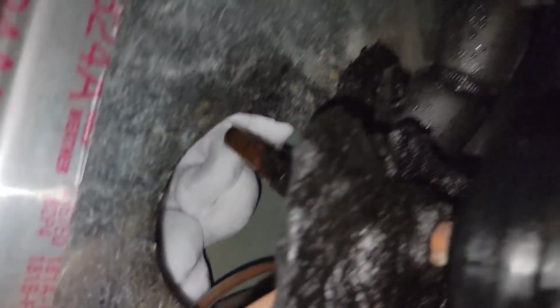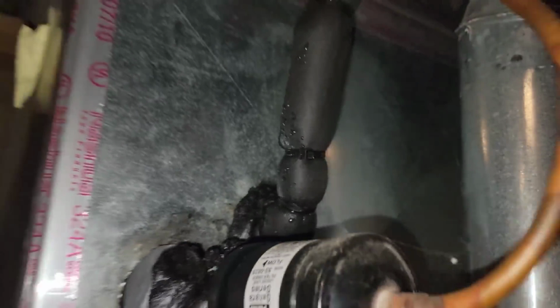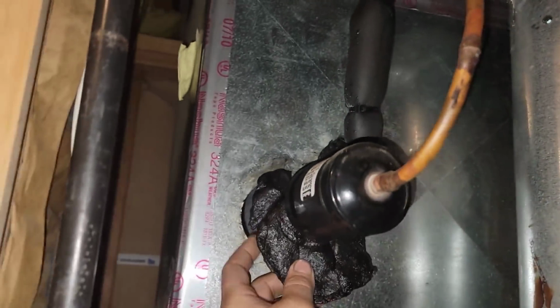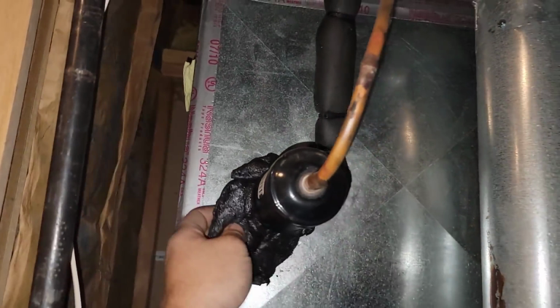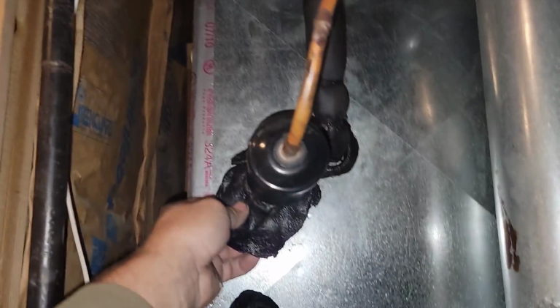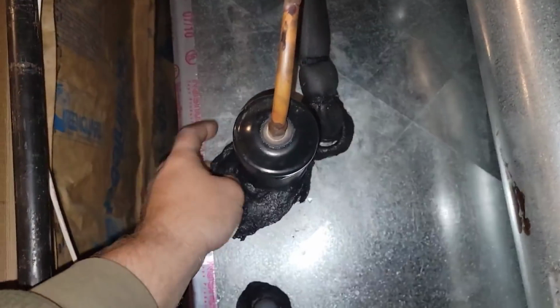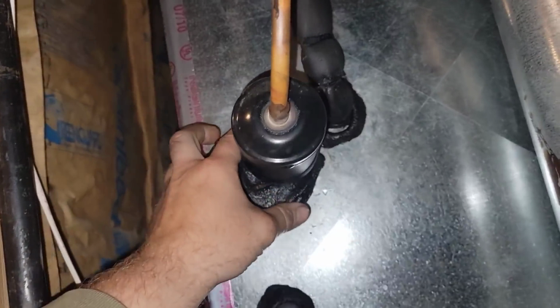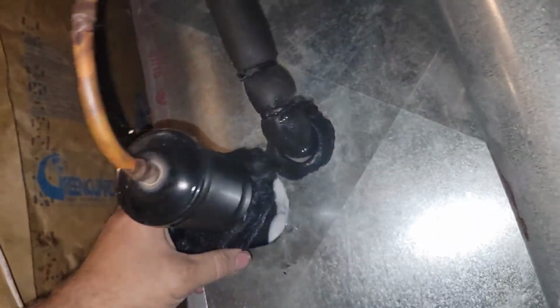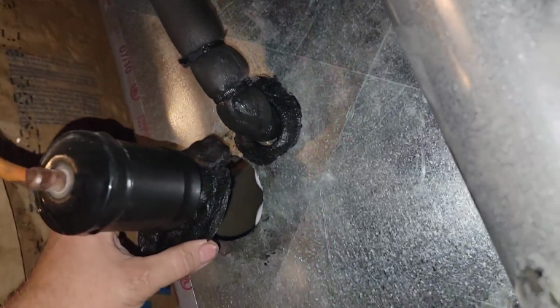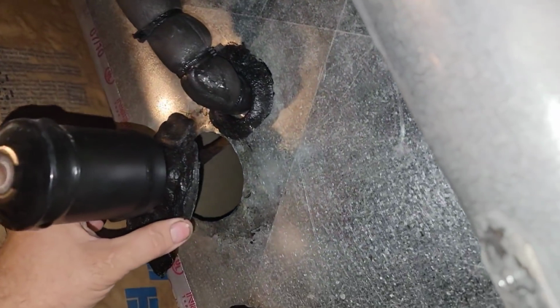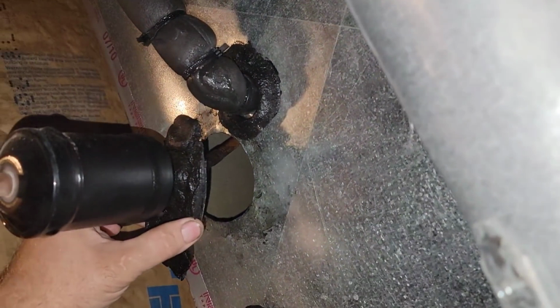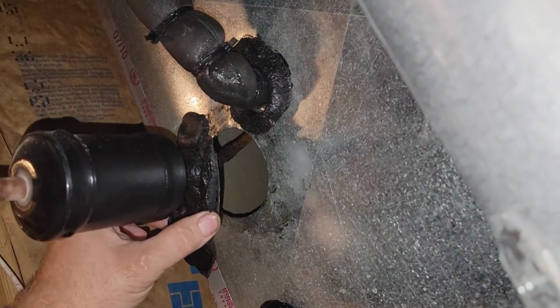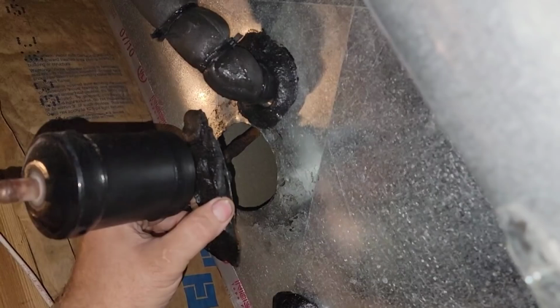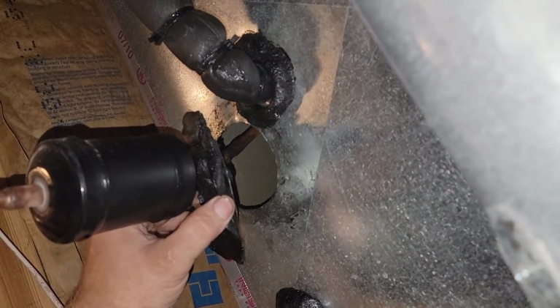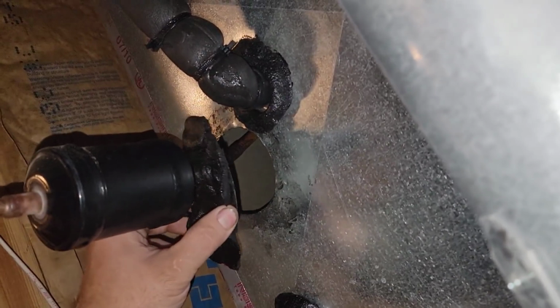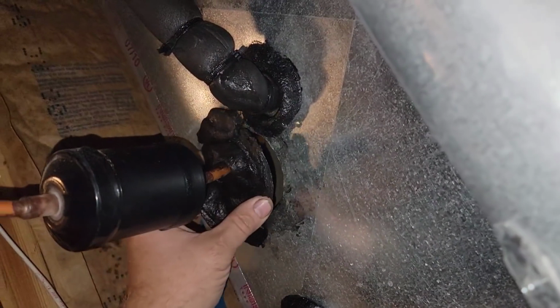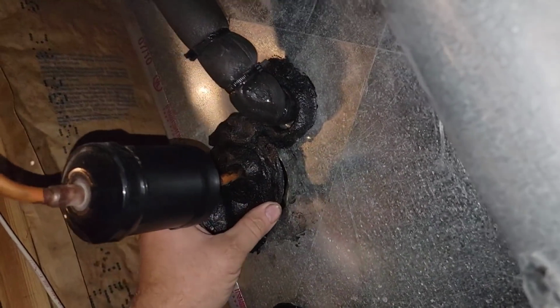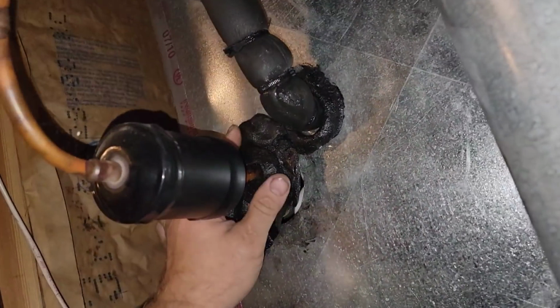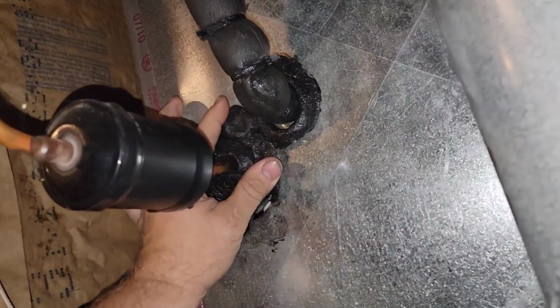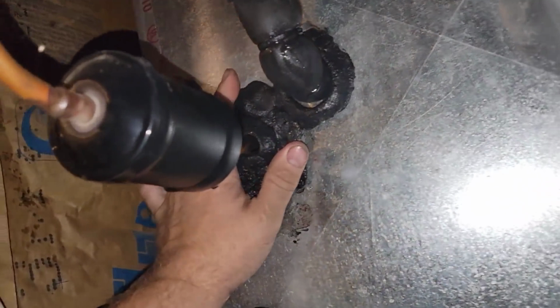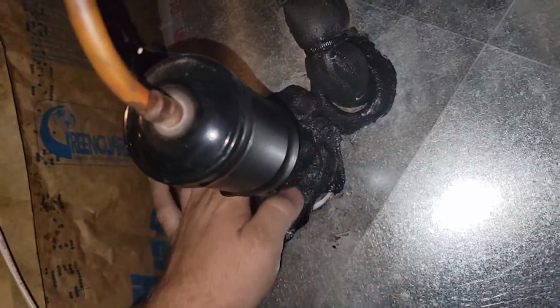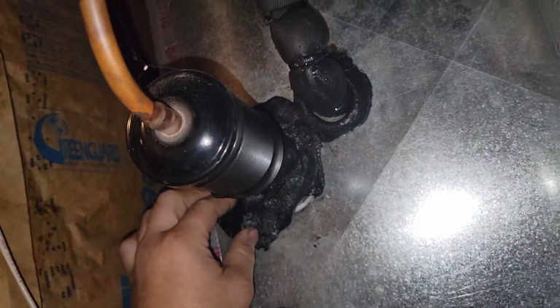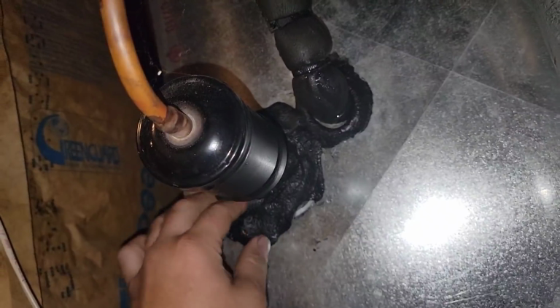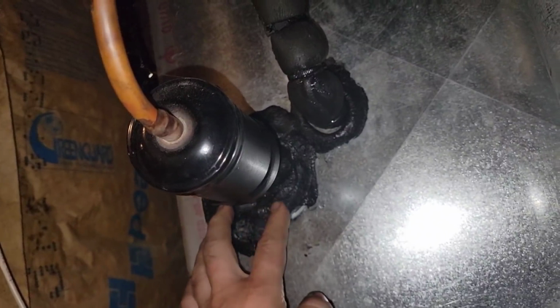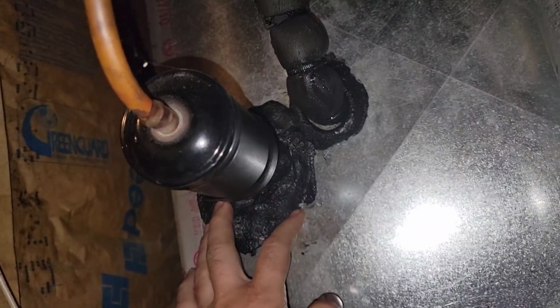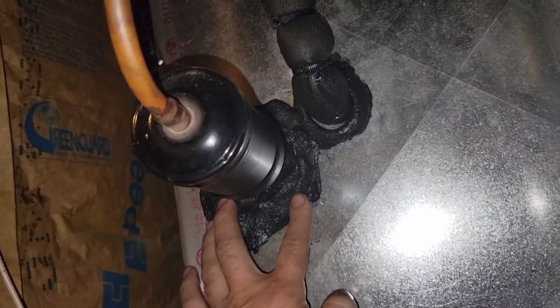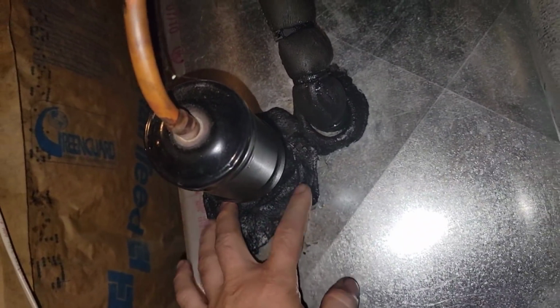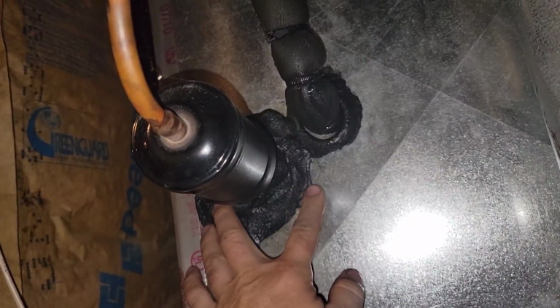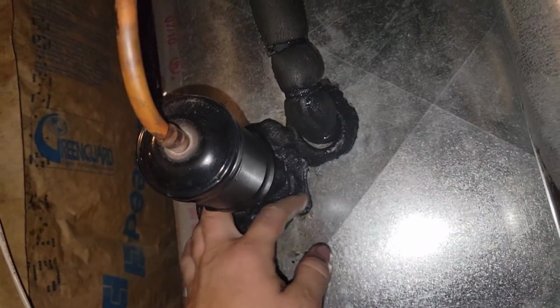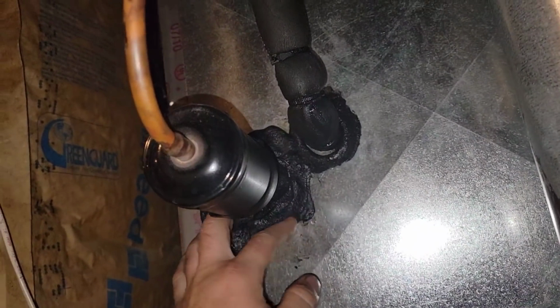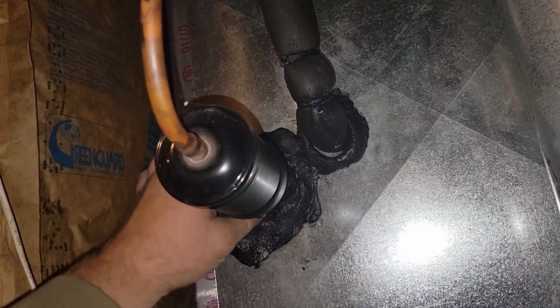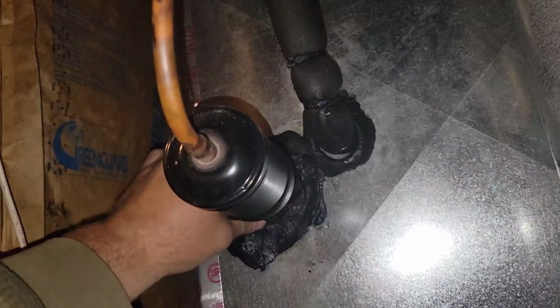I need to get inside here to make sure nothing is plugged up. I'm not exactly sure where to go with it, but maybe you guys can point me in the right direction — because that evaporator is frozen solid. Let me know what you think and tell me what I need to do next.